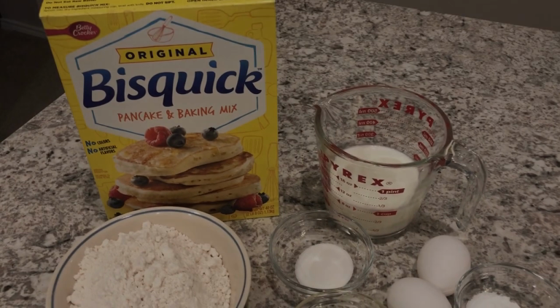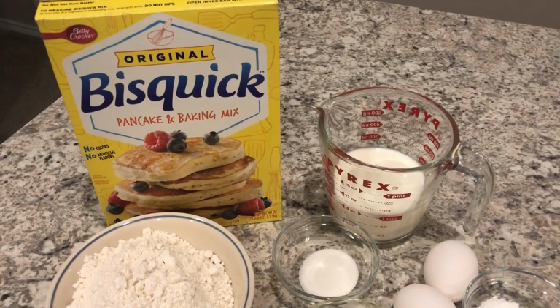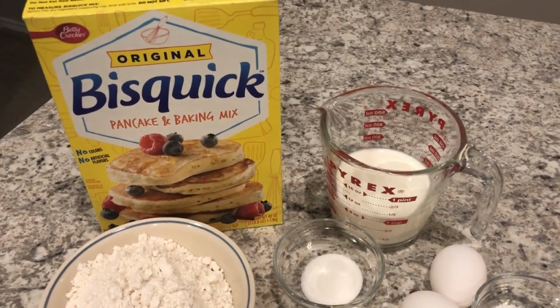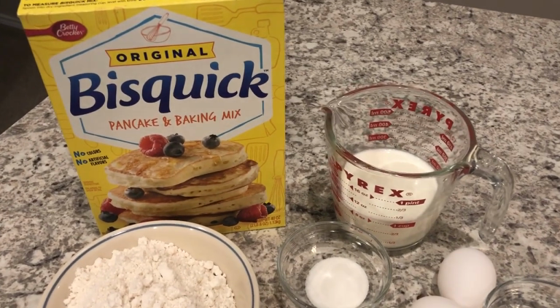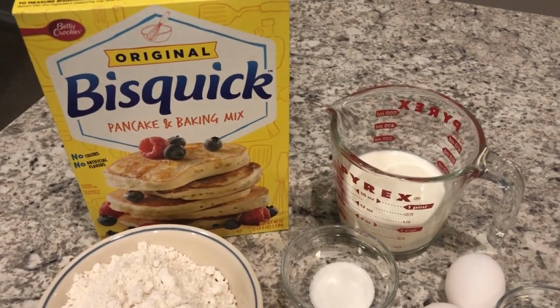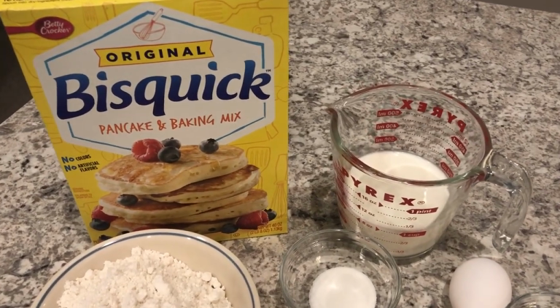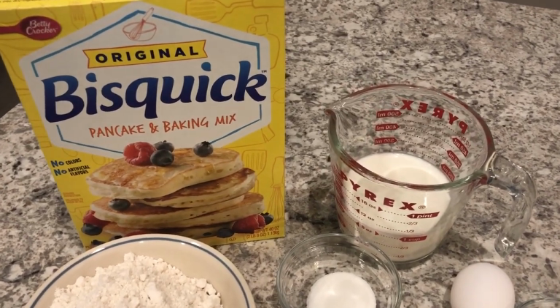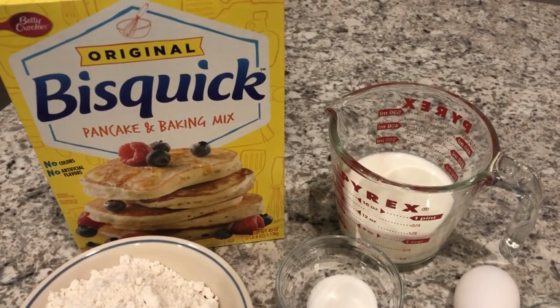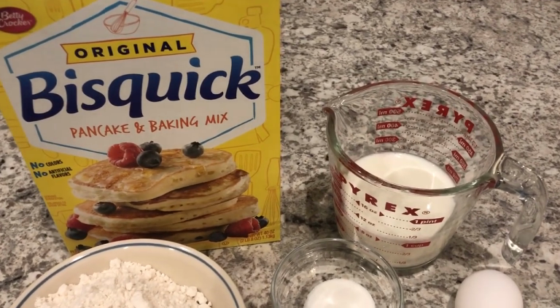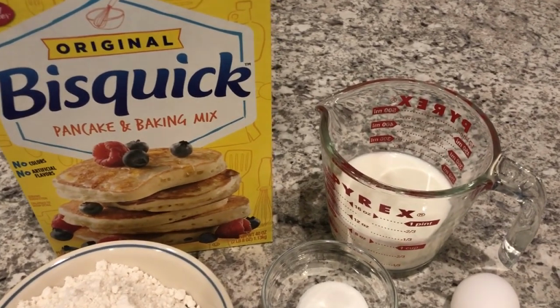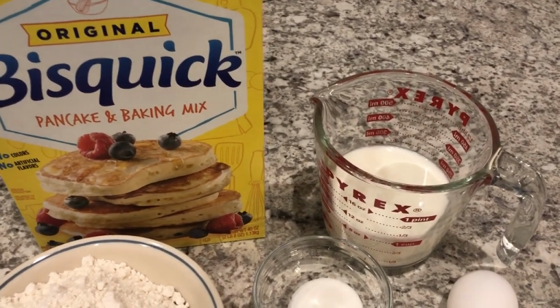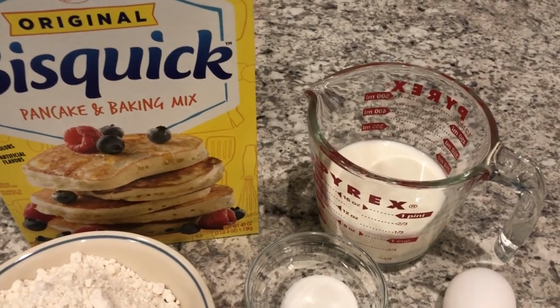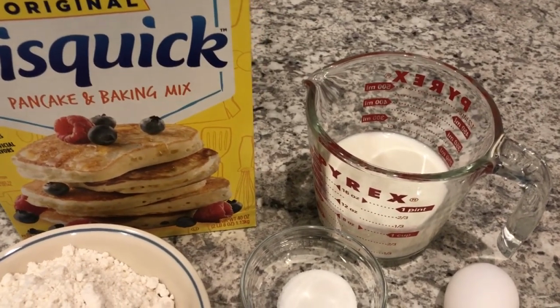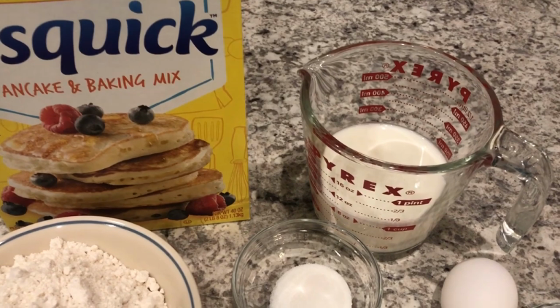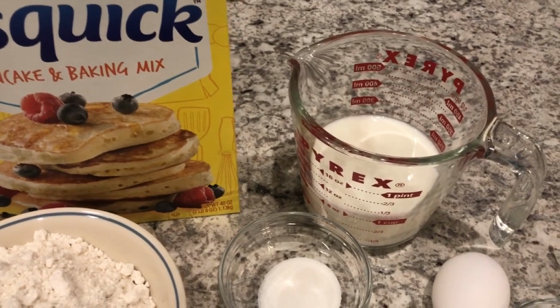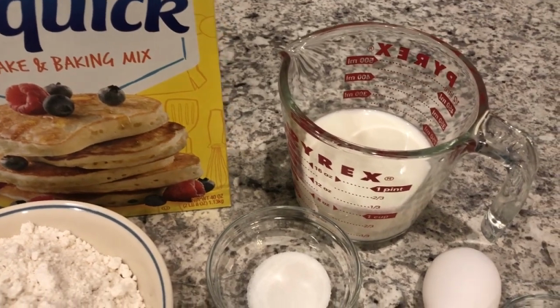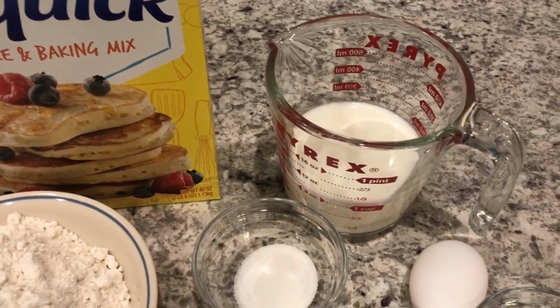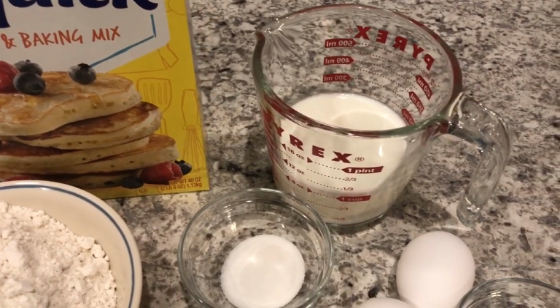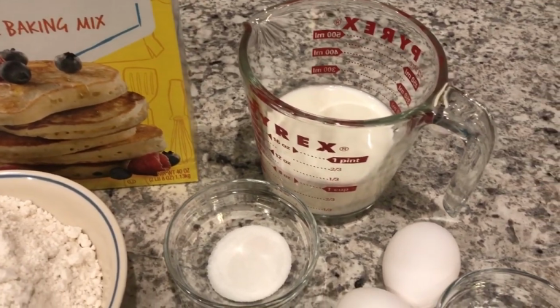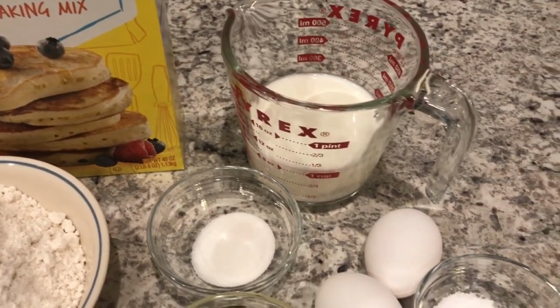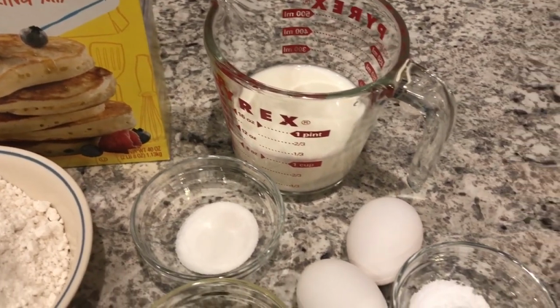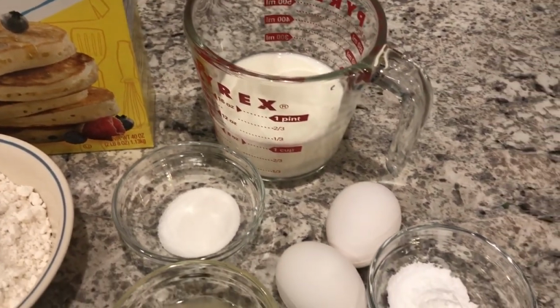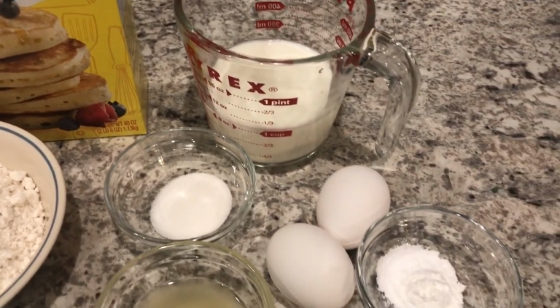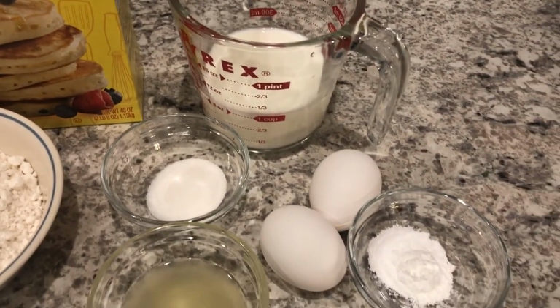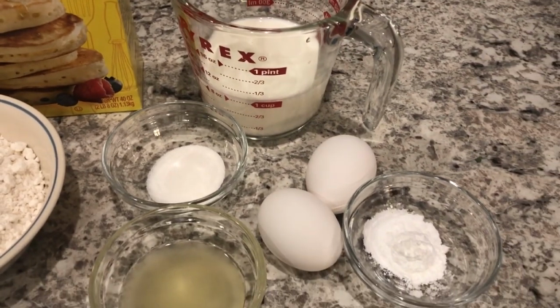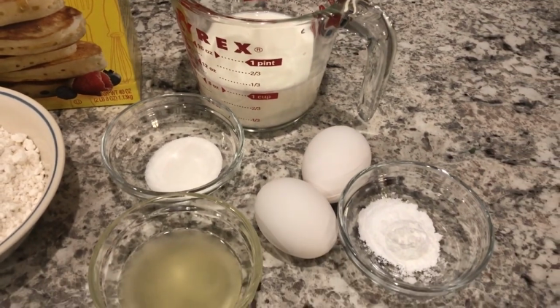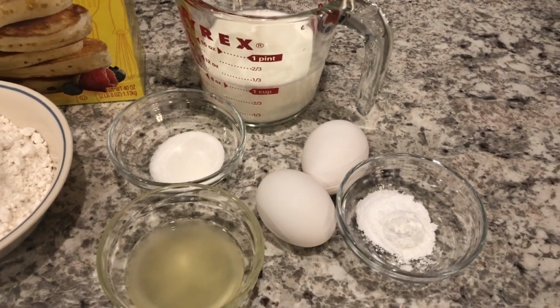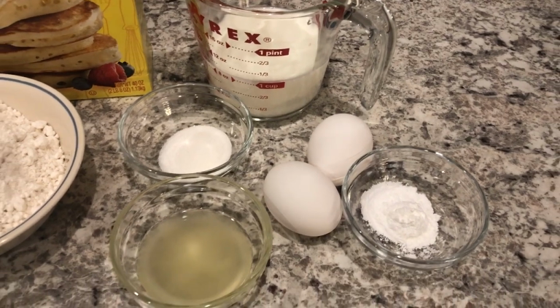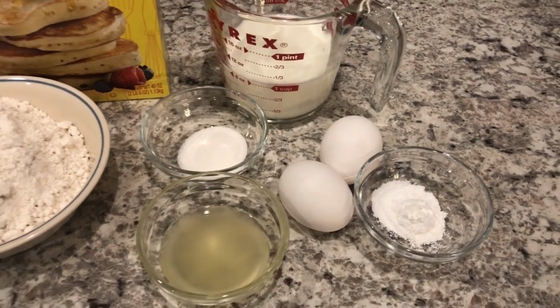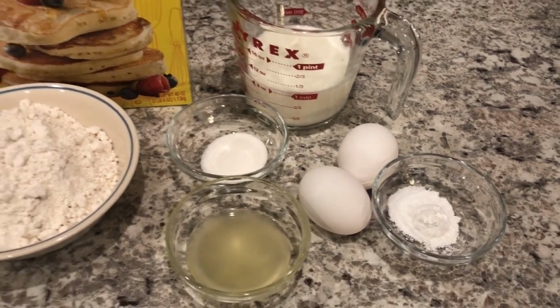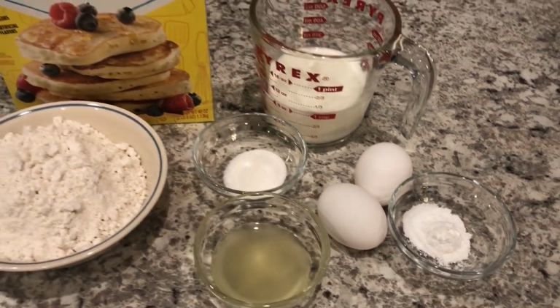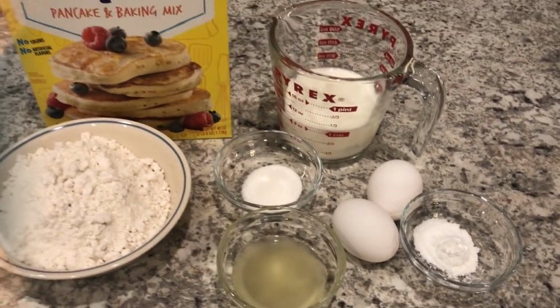My name is Andrea with Foodimentary Adventures in Food, and today I'm sharing a quick and easy recipe on how you can doctor up Bisquick pancake mix to make the best pancakes ever.